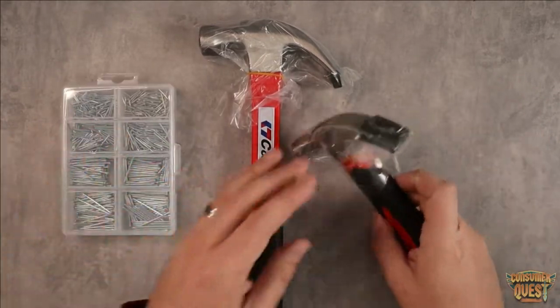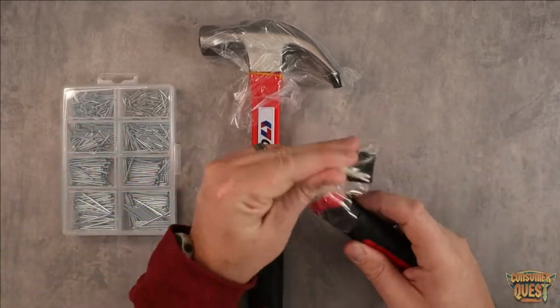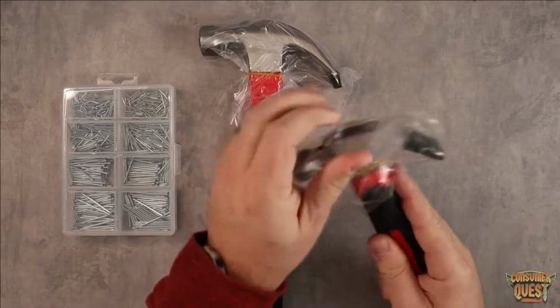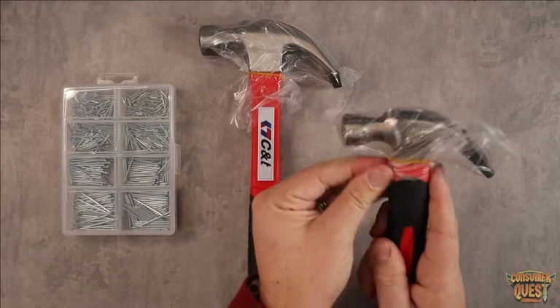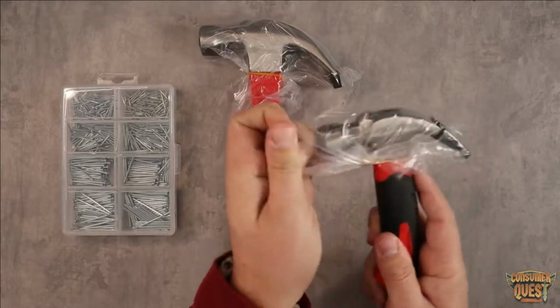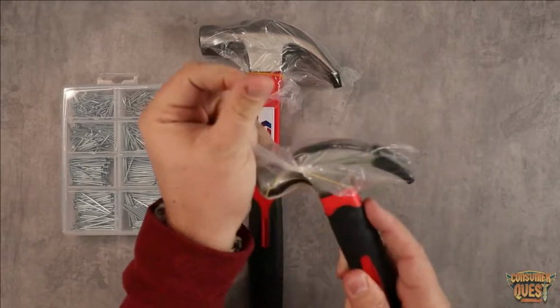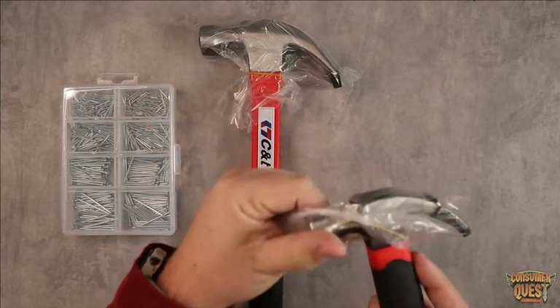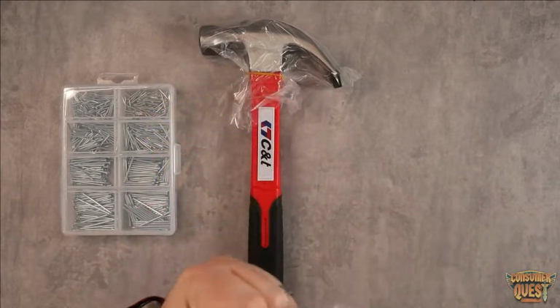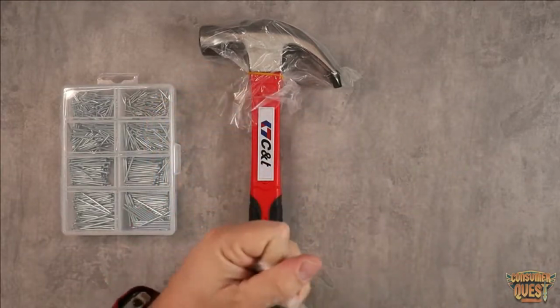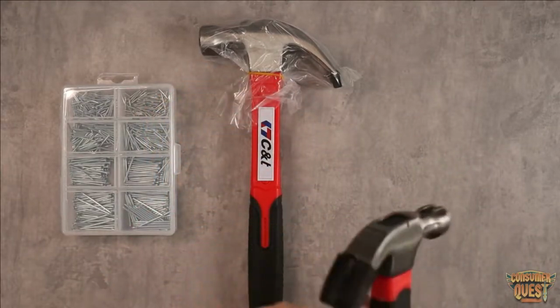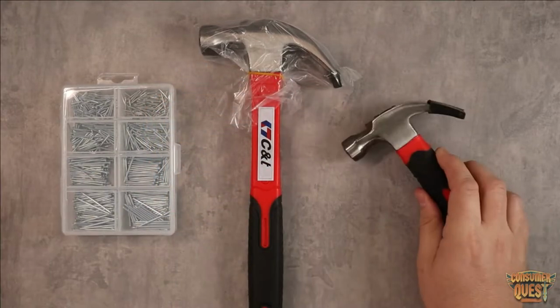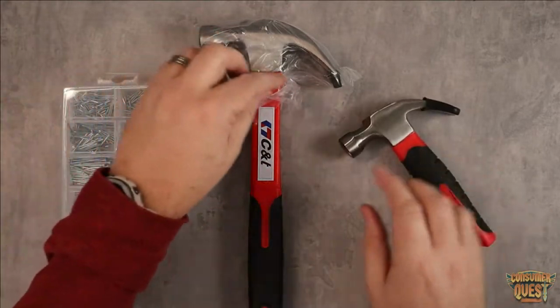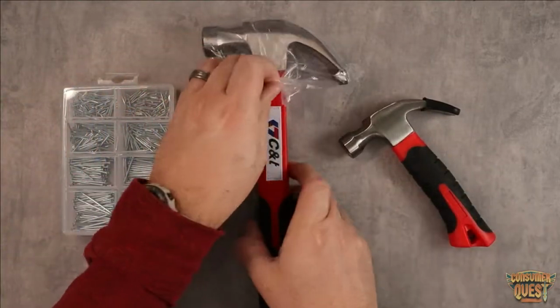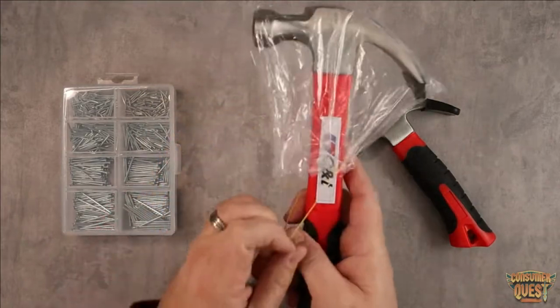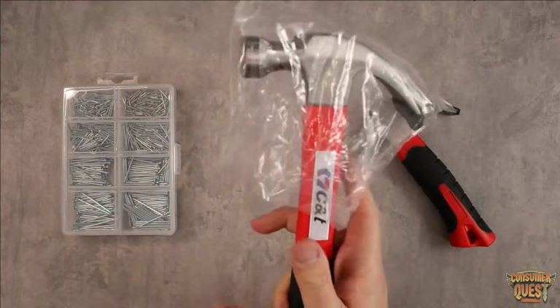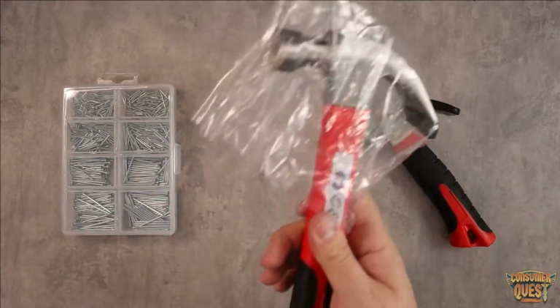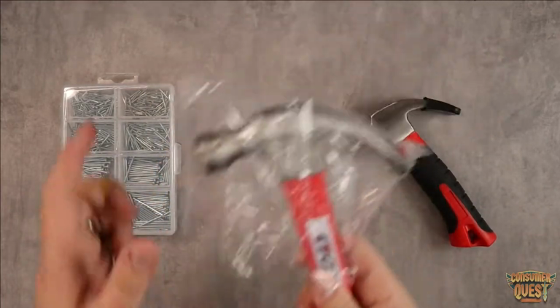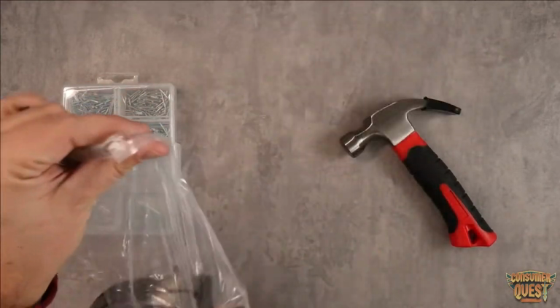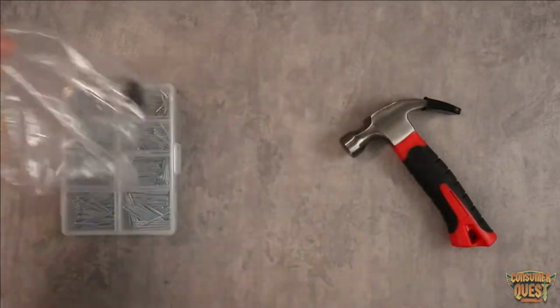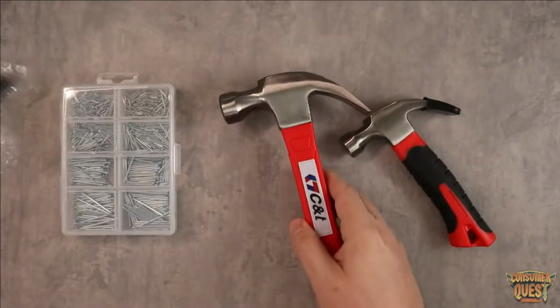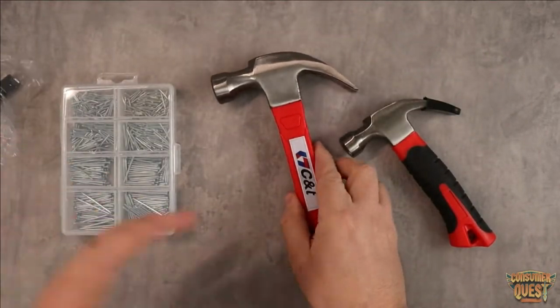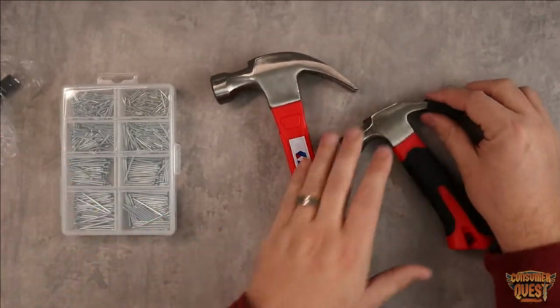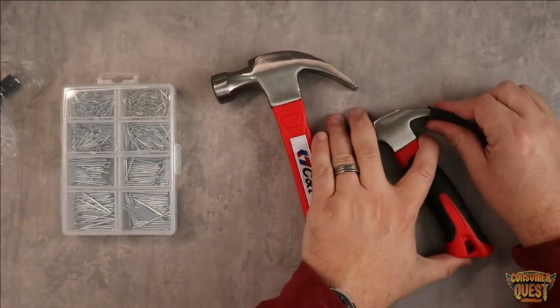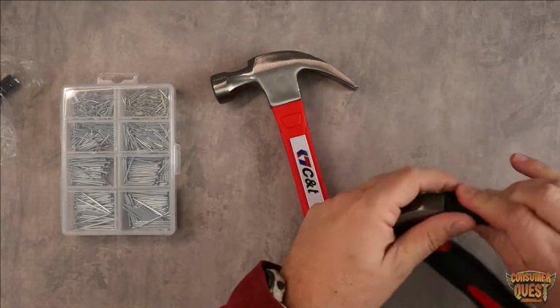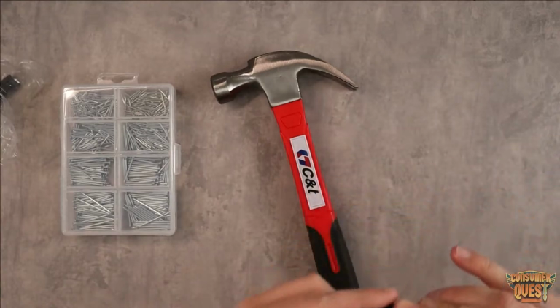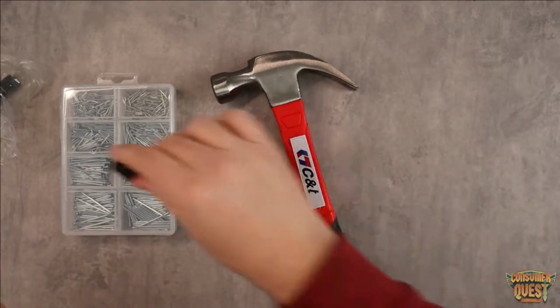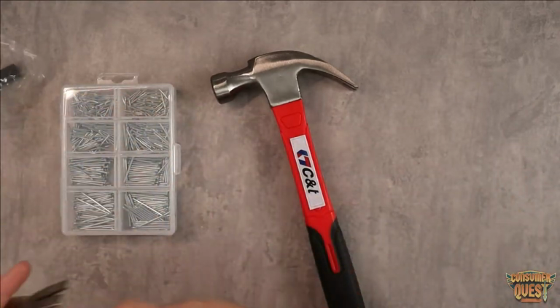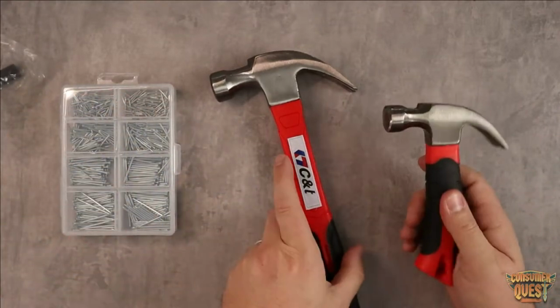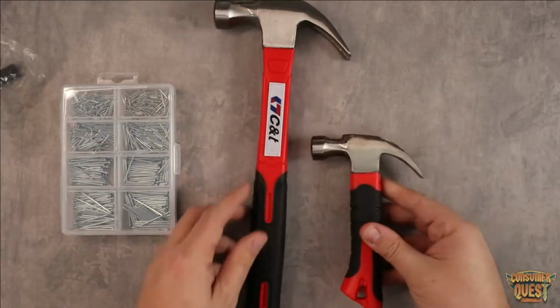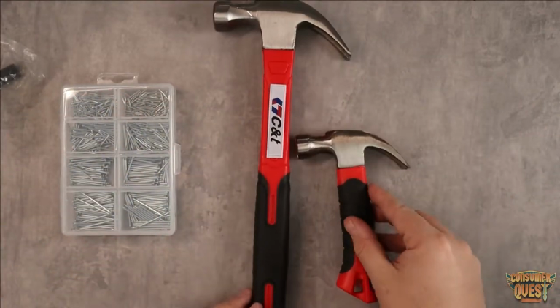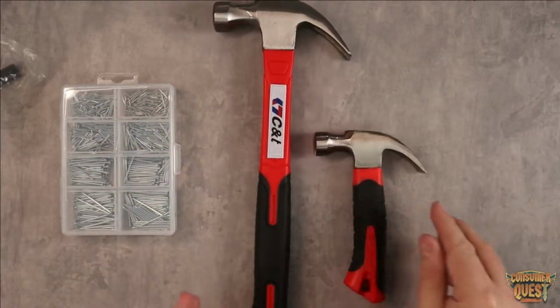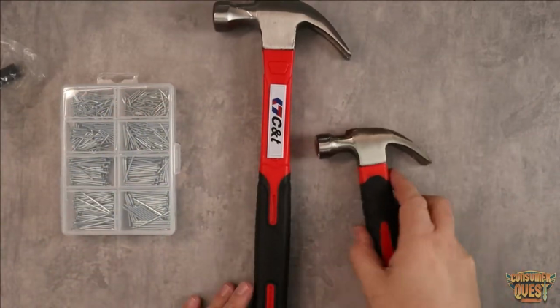In the pack you're going to get two hammers, two different sizes. I ordered these because I like the idea of having a full-size hammer and a small hammer. It's really nice that it comes with this kind of compact hammer — there's one big one and one little one.